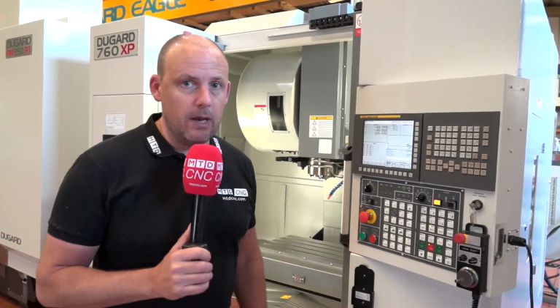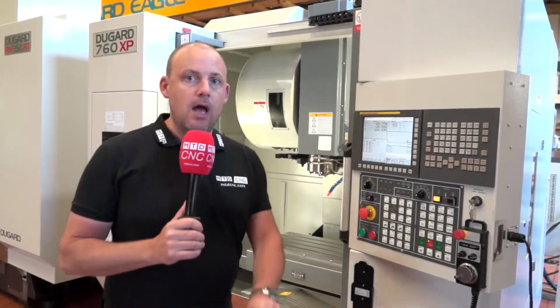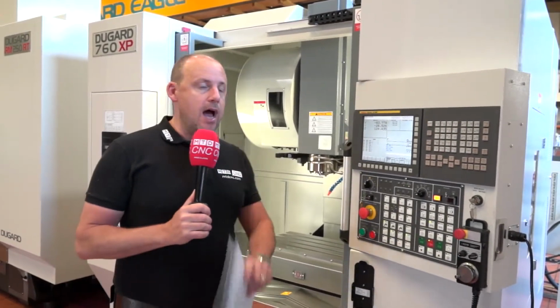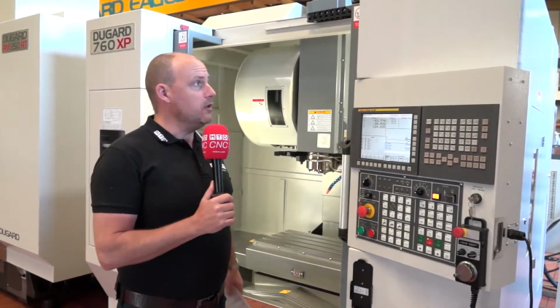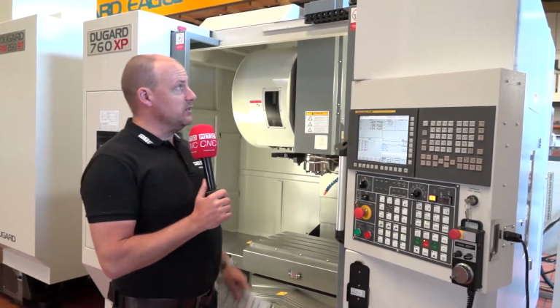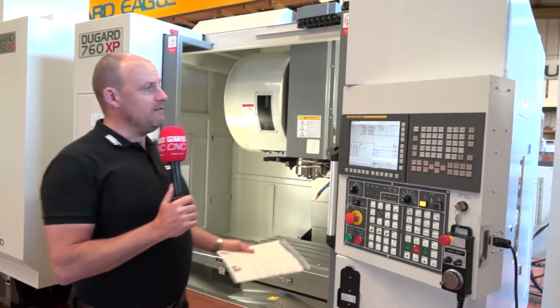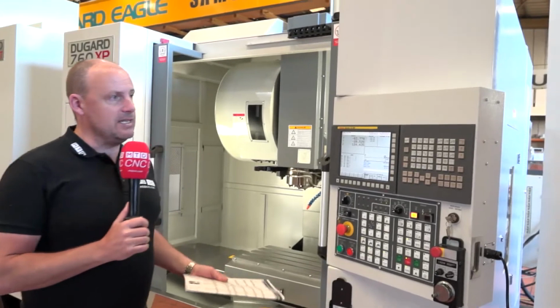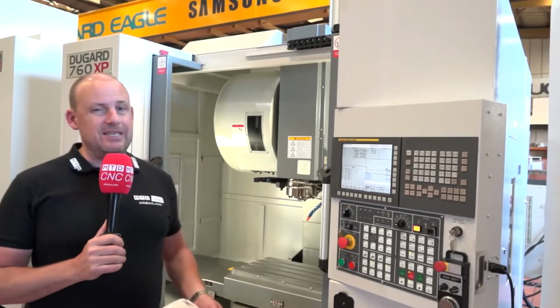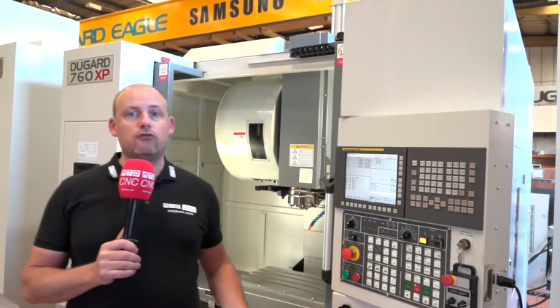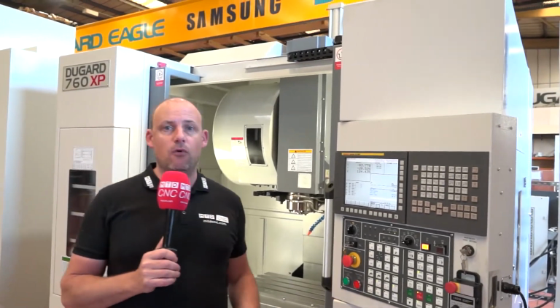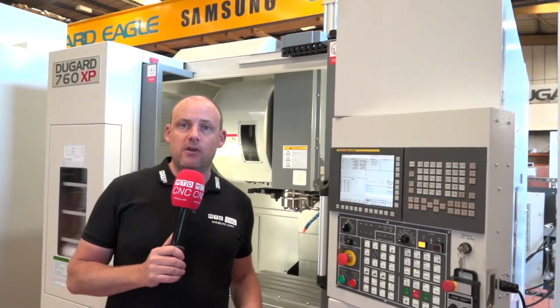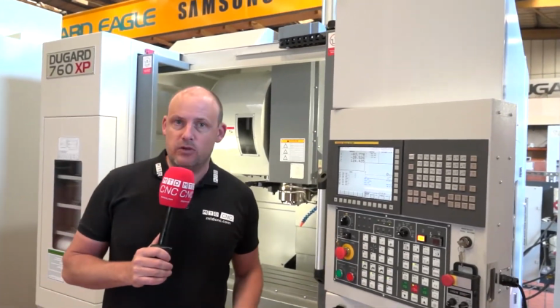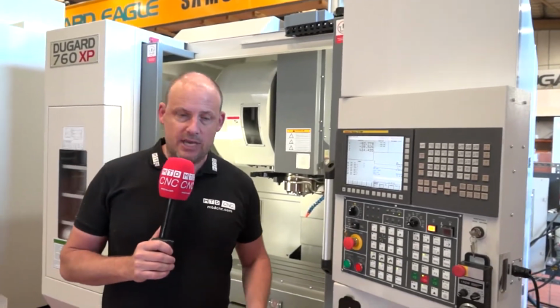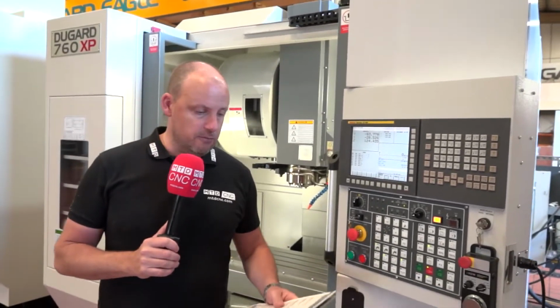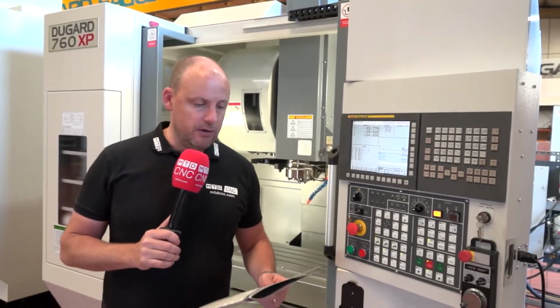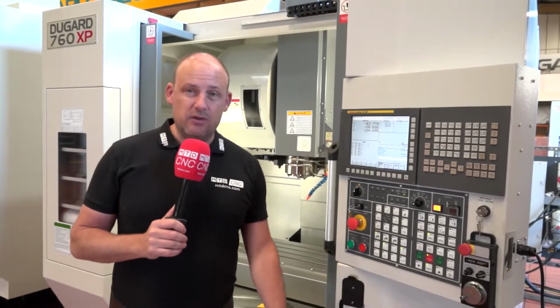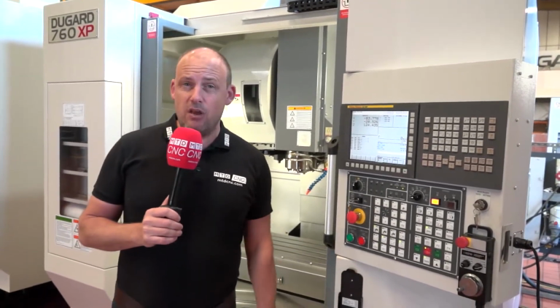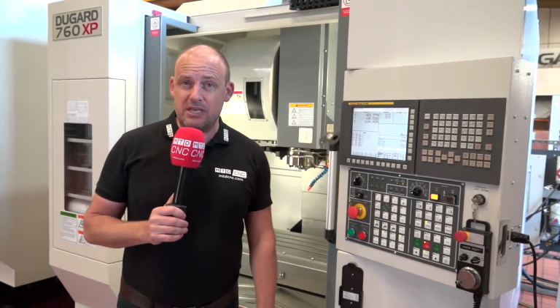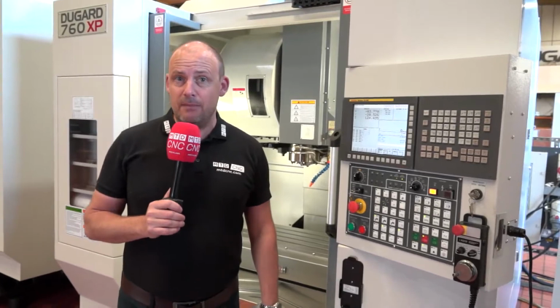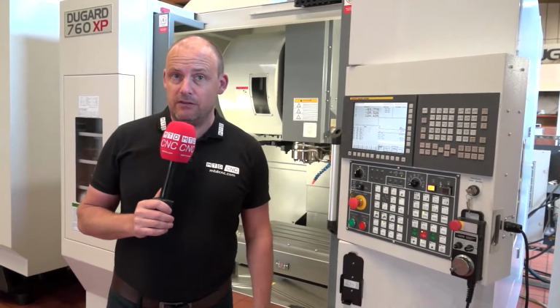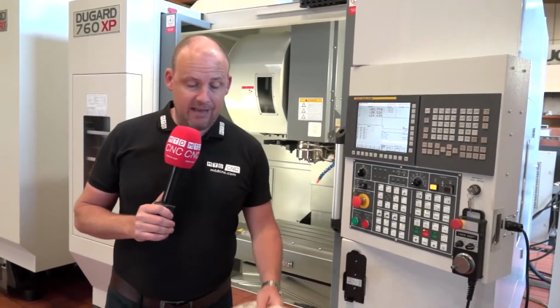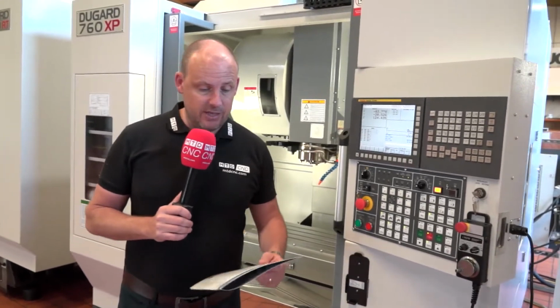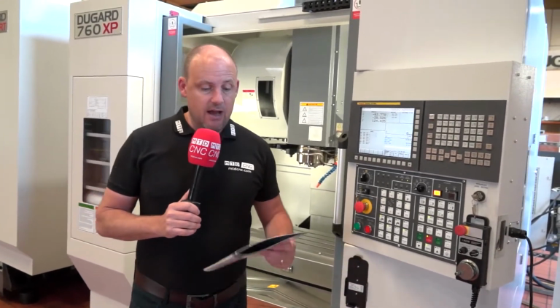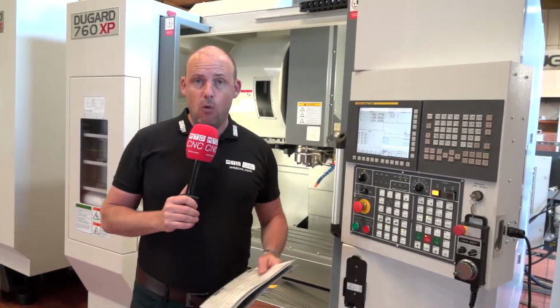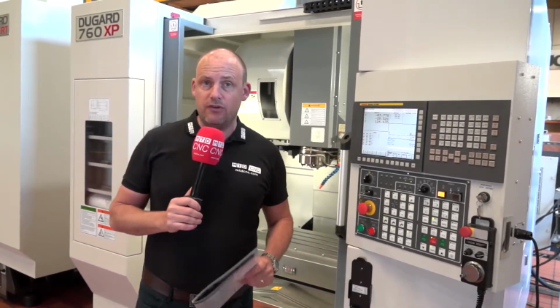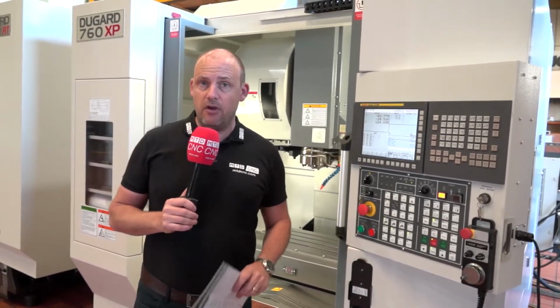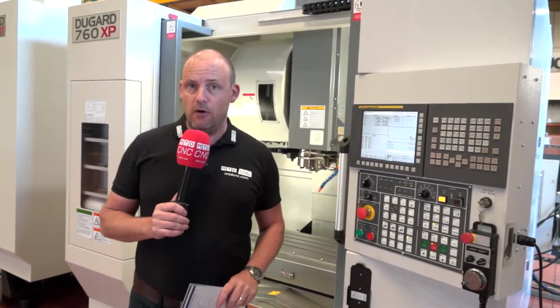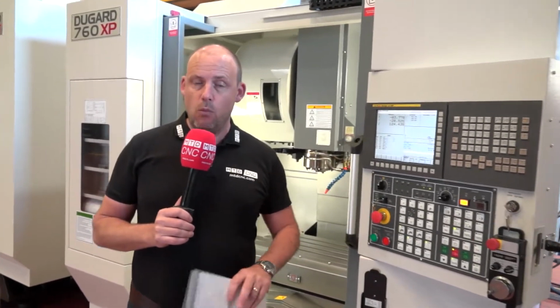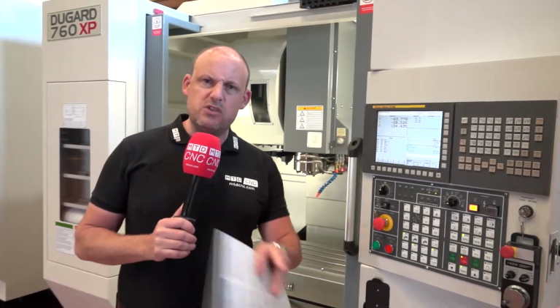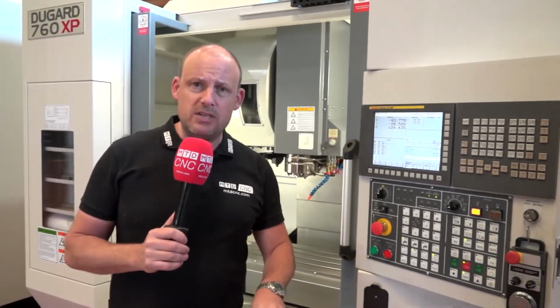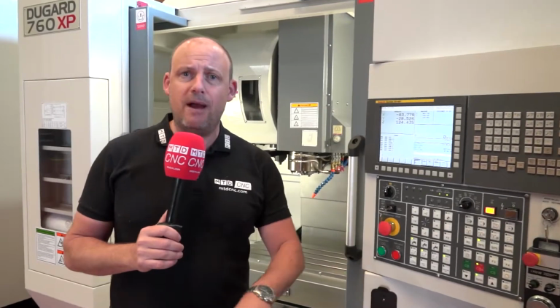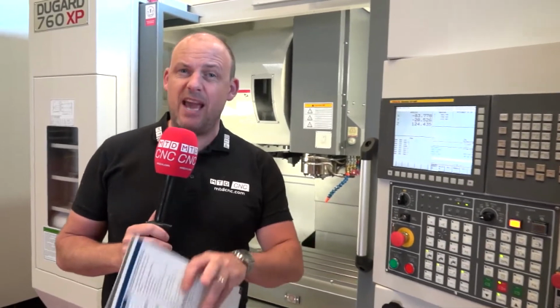The 760 XP is the extra performance machining center from Dugard. You've got 760 millimeters in the X-axis and 435 in the Y. I'll start by telling you about the spec and then some of the things that I like about the machine.